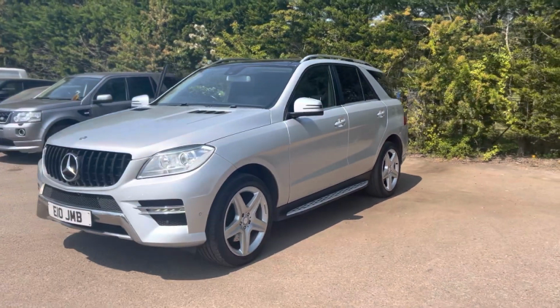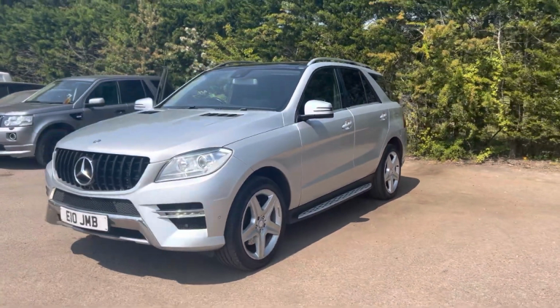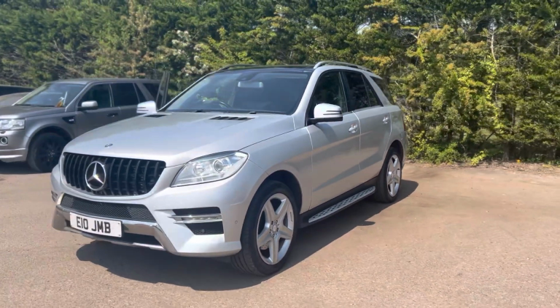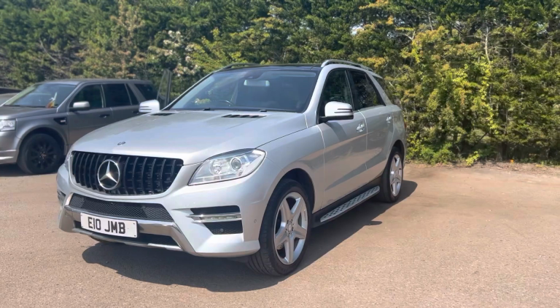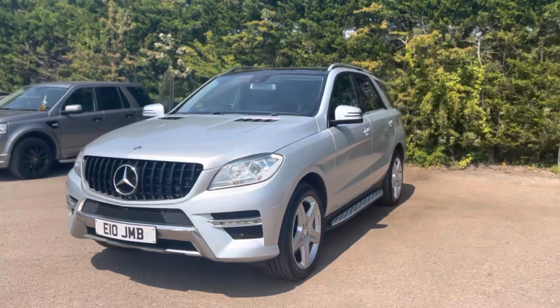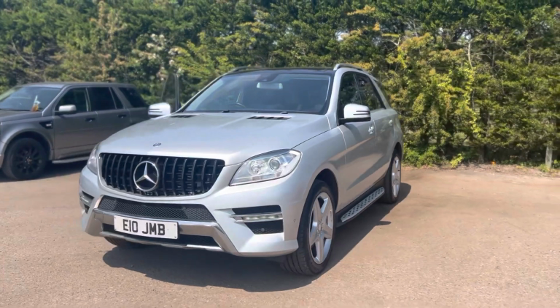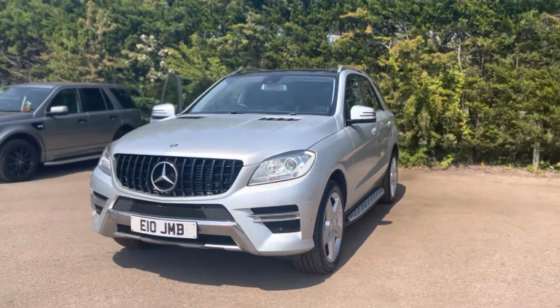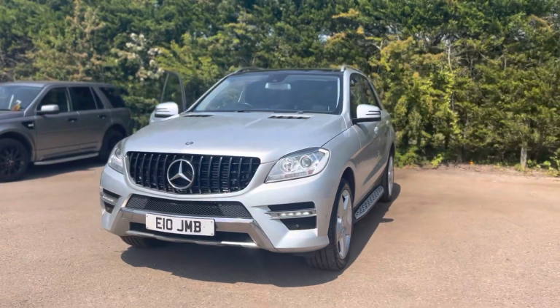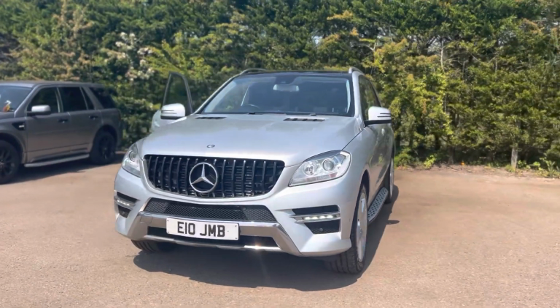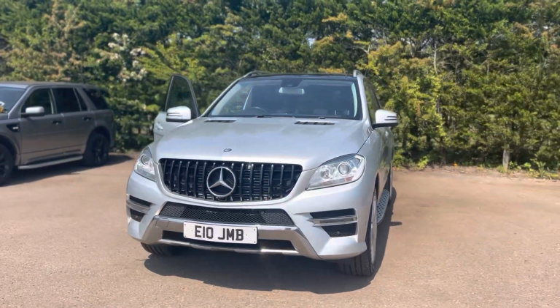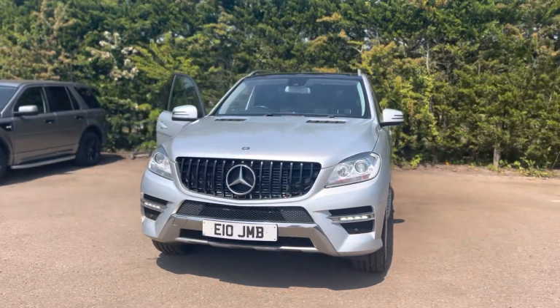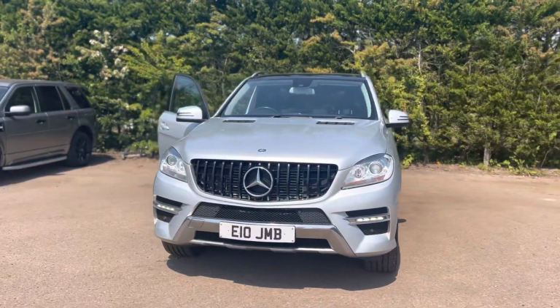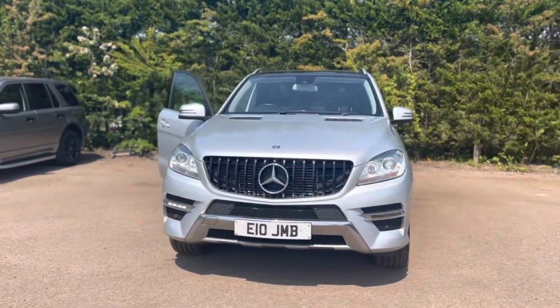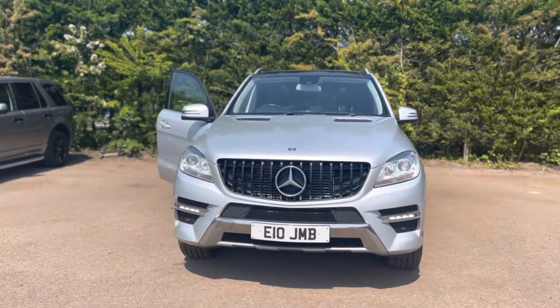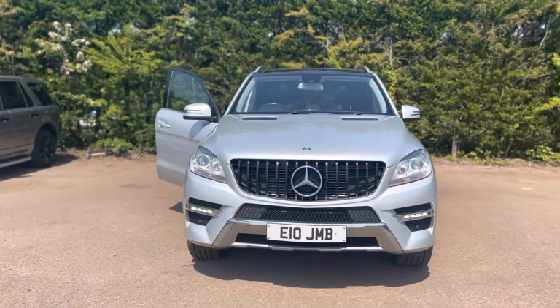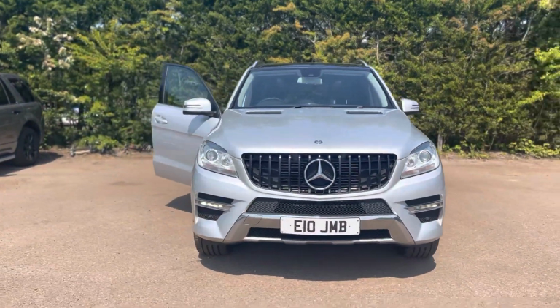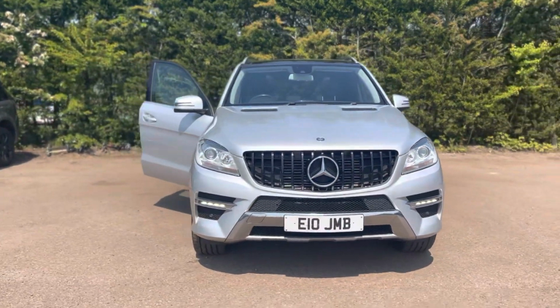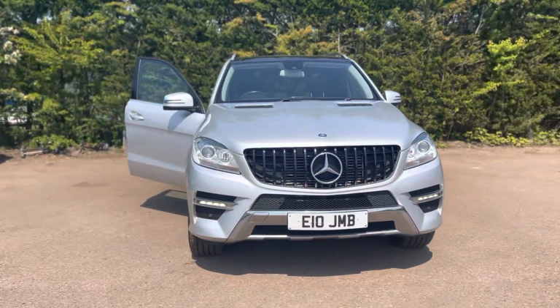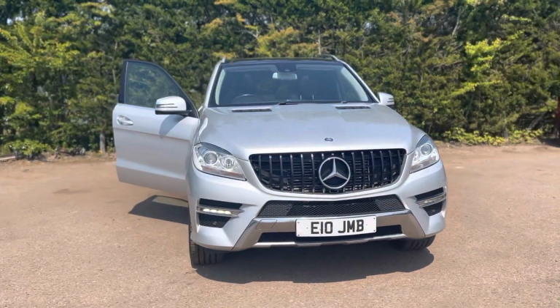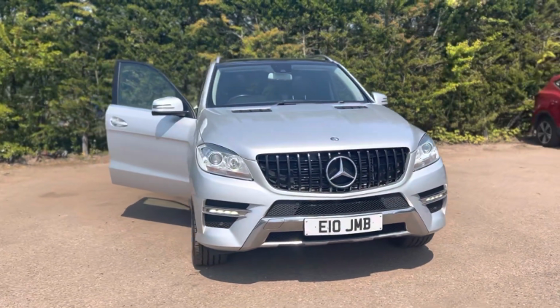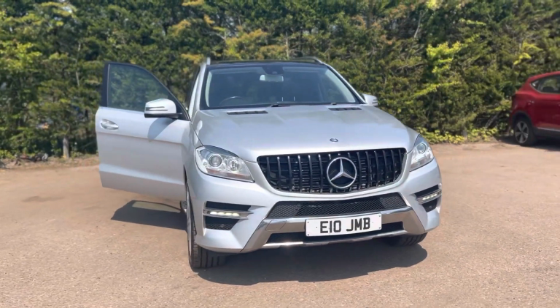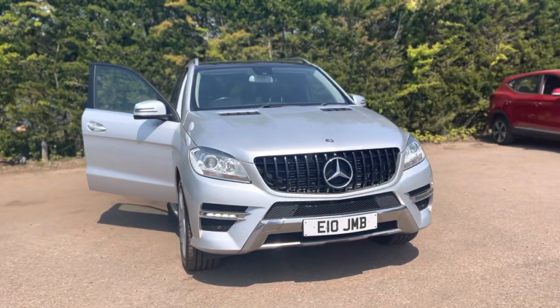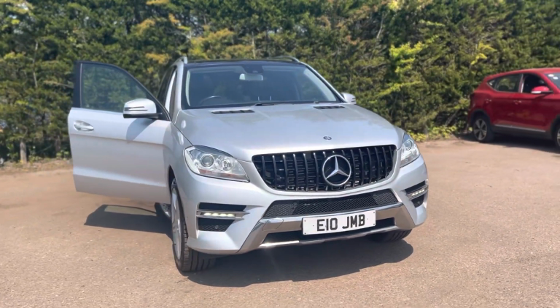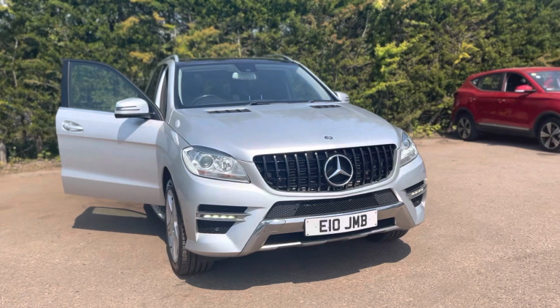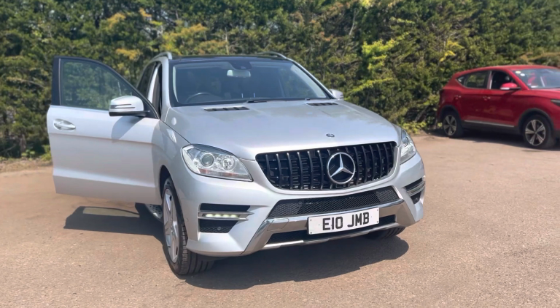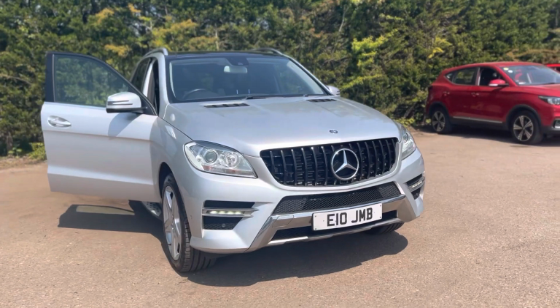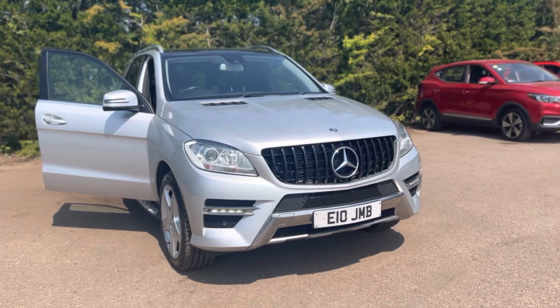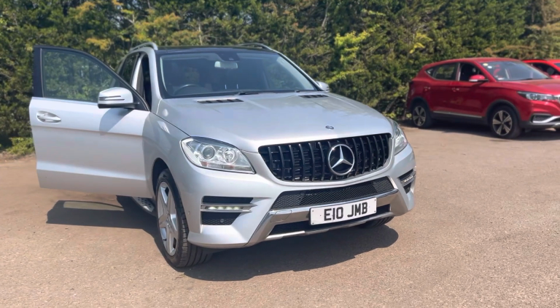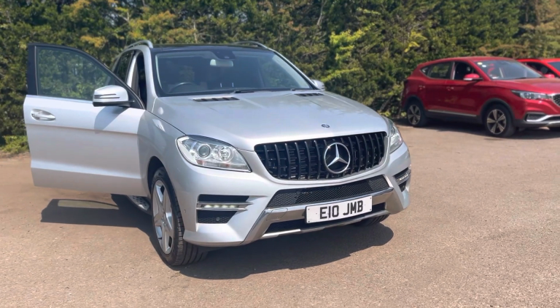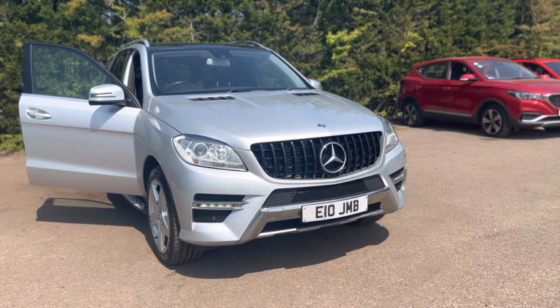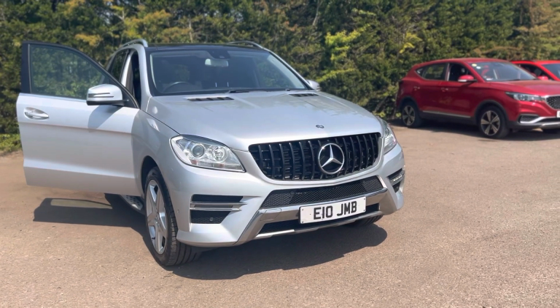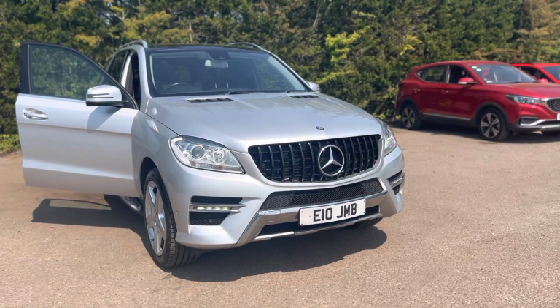If you have any questions or queries about this car, please contact us at Motor4U, or you can also give us a call on 01580 879 666.